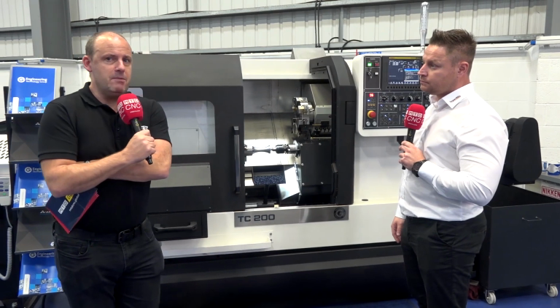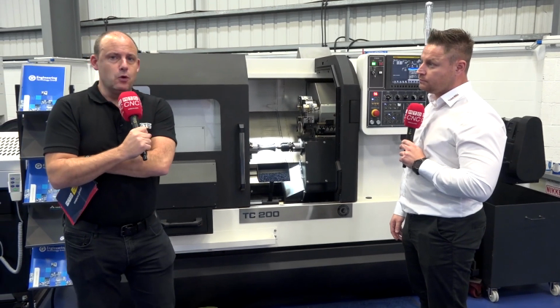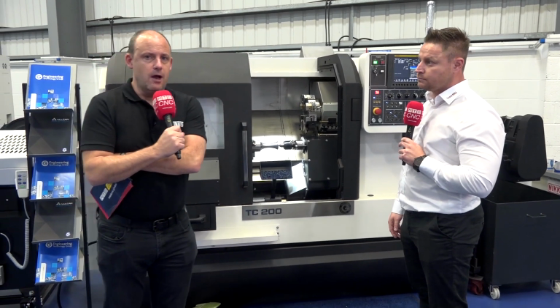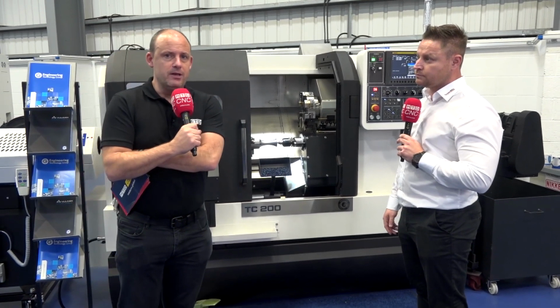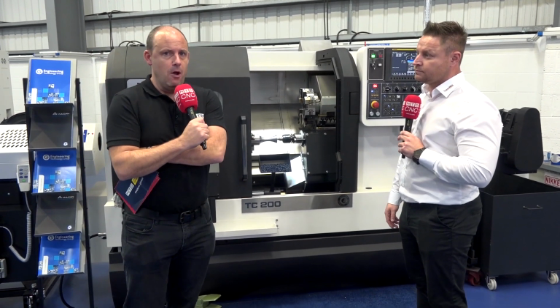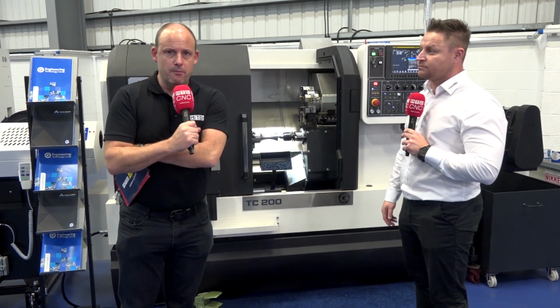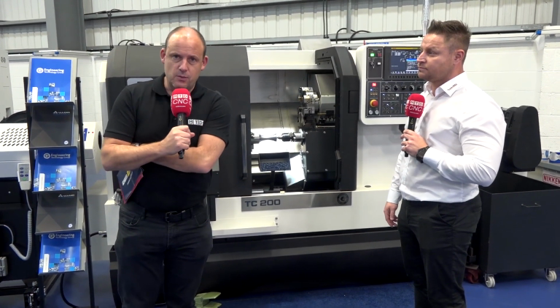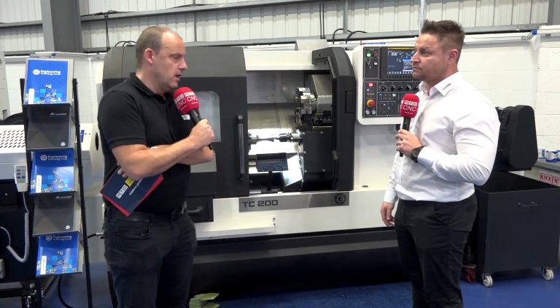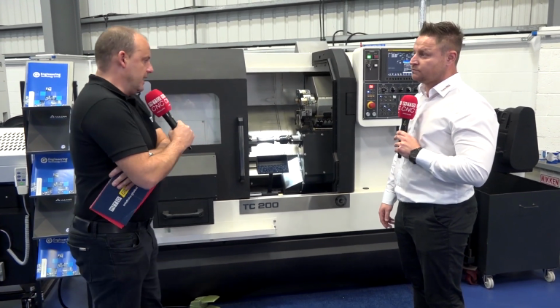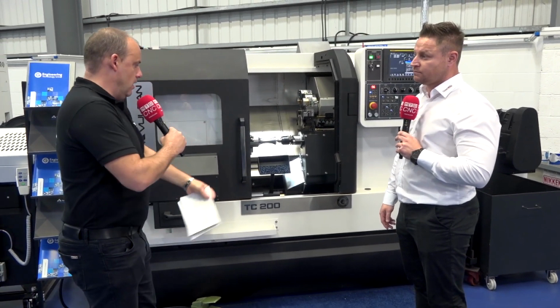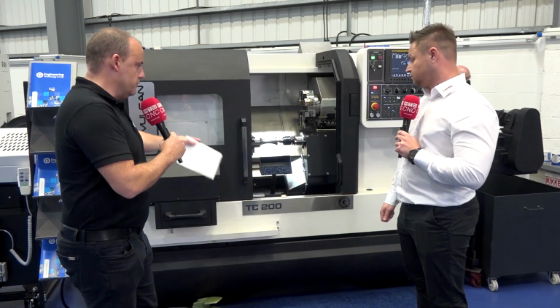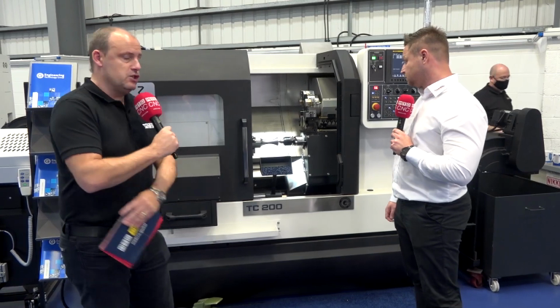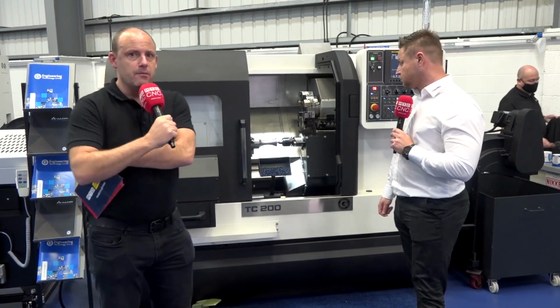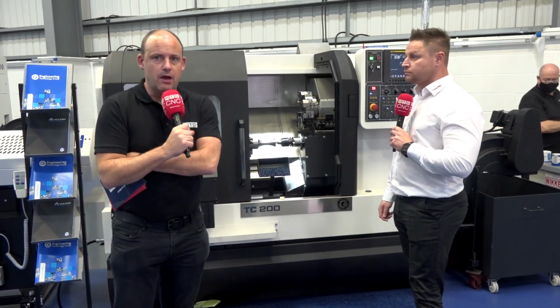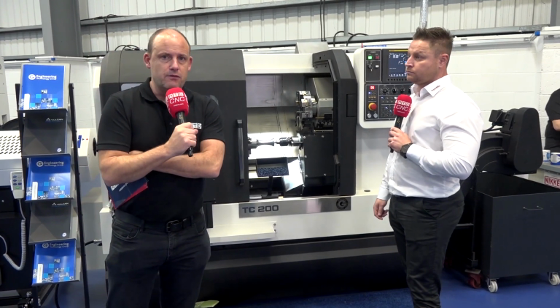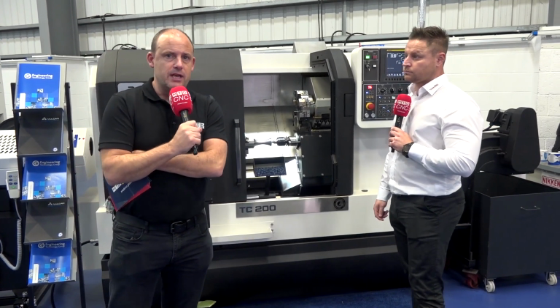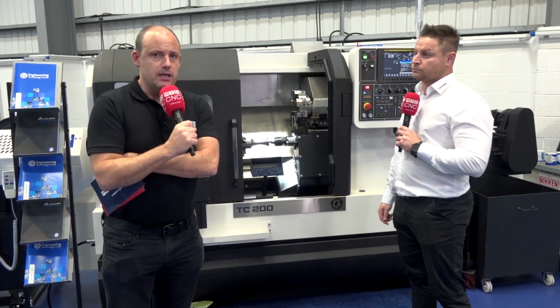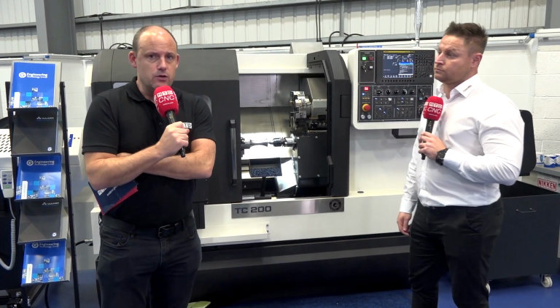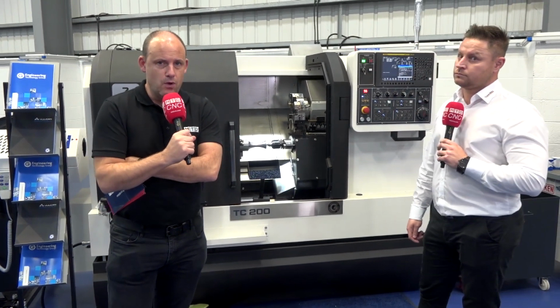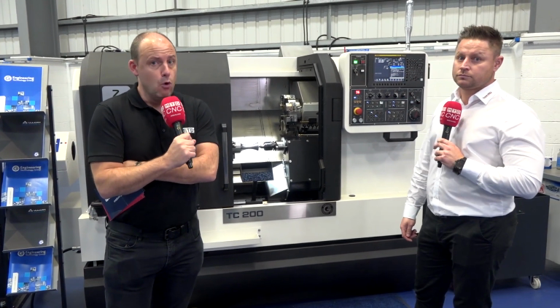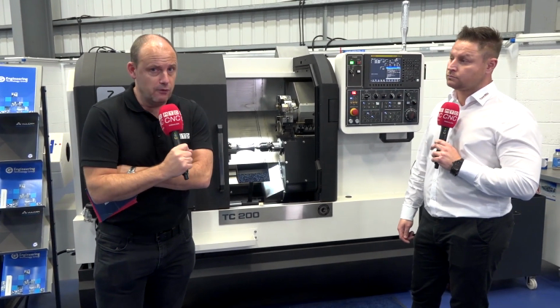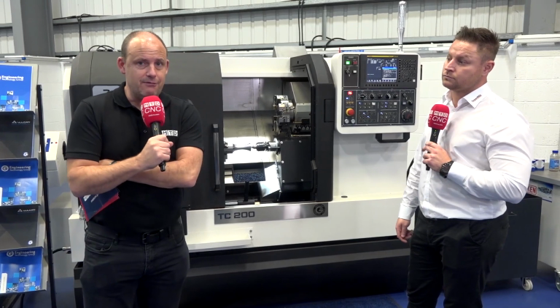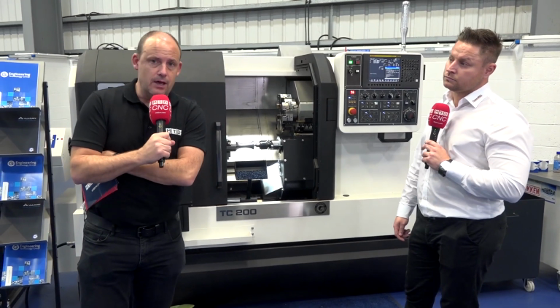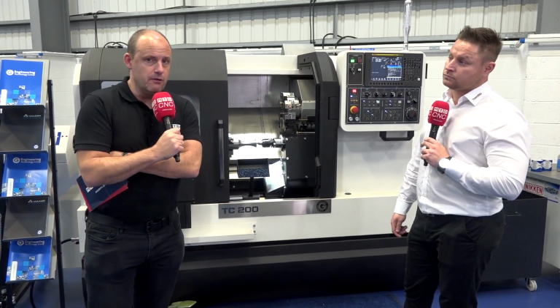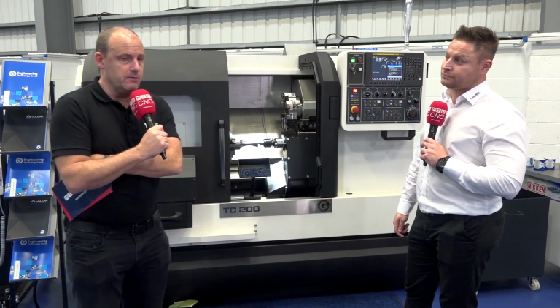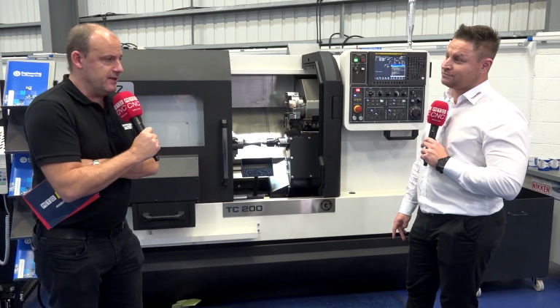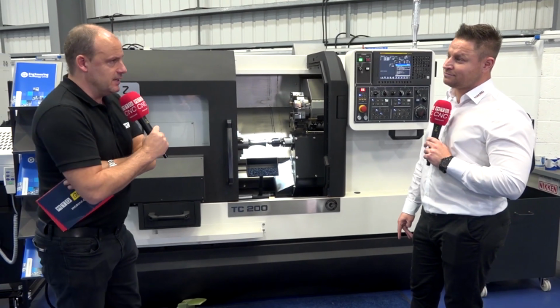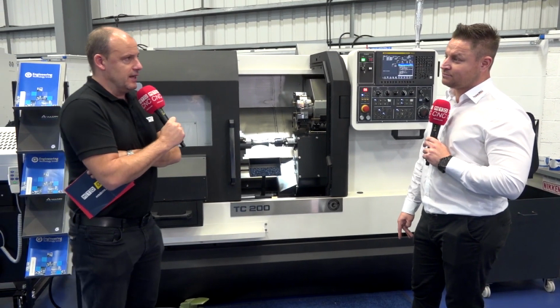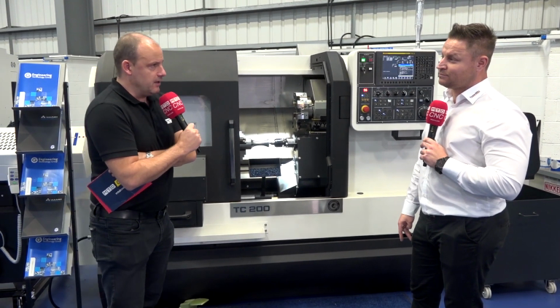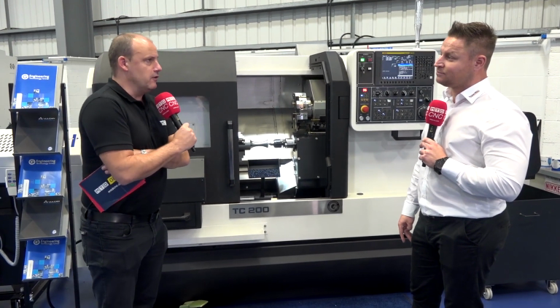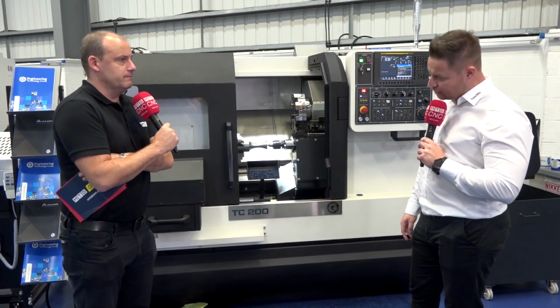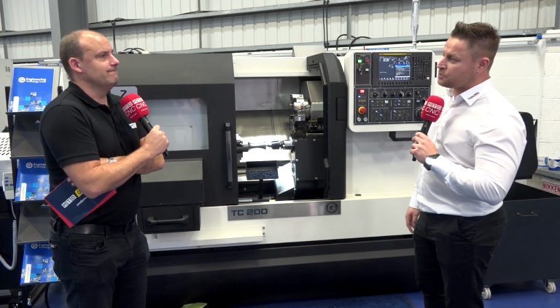Maybe you should talk to OpenMind about their HyperMill products, whether you're looking at a new TC200 machine like this or you've got a machine in your shop that you want to get more out of — it's definitely an option for you. It's been really fascinating today, Dominic. Thank you very much for your time. Thanks for having us, Paul.